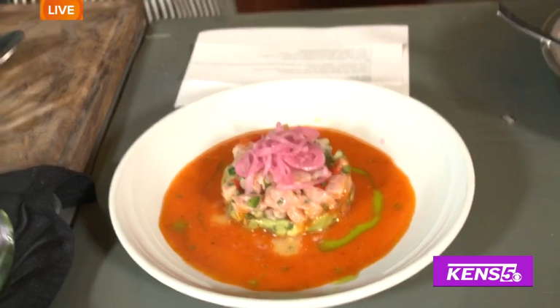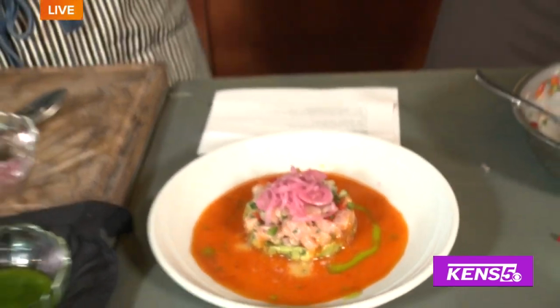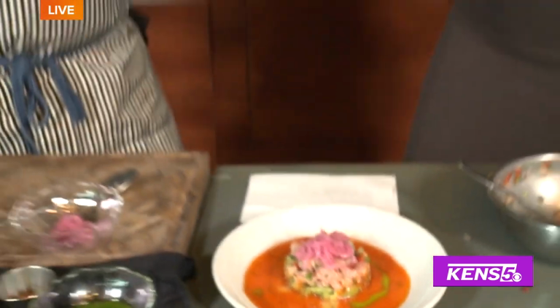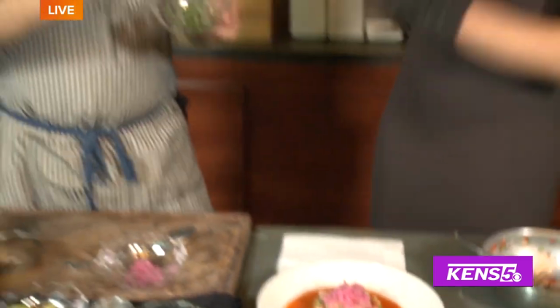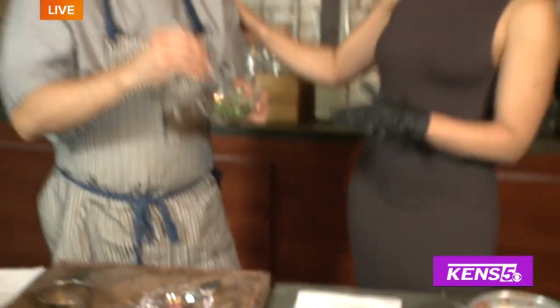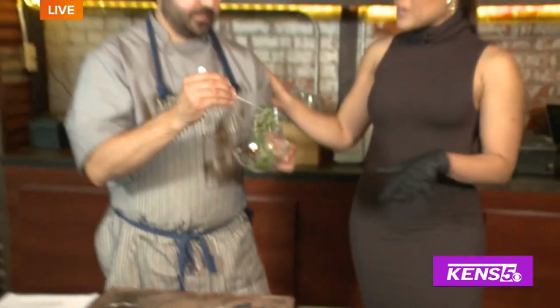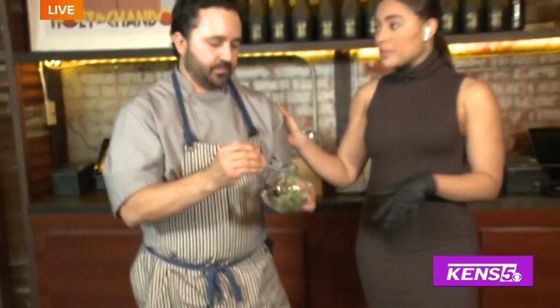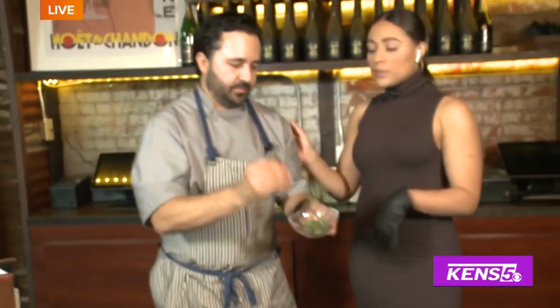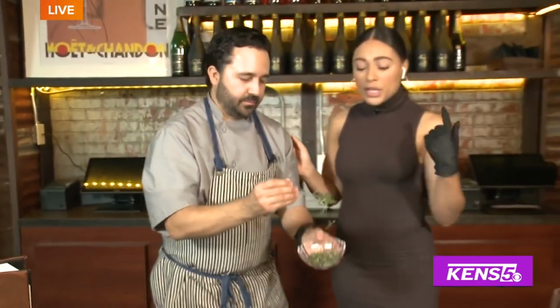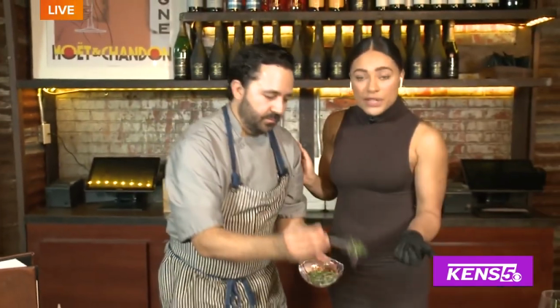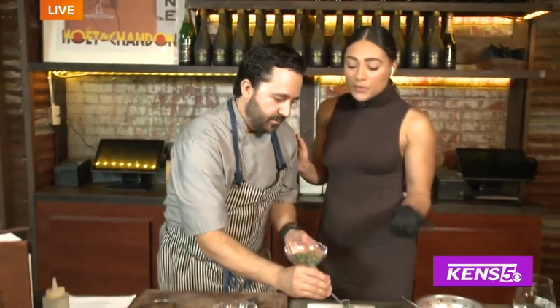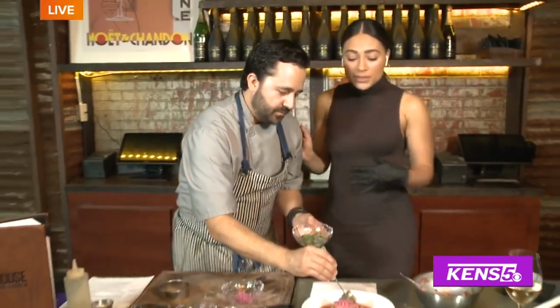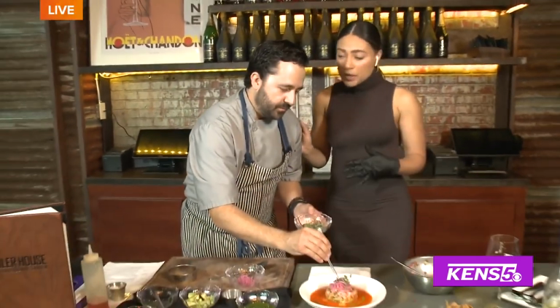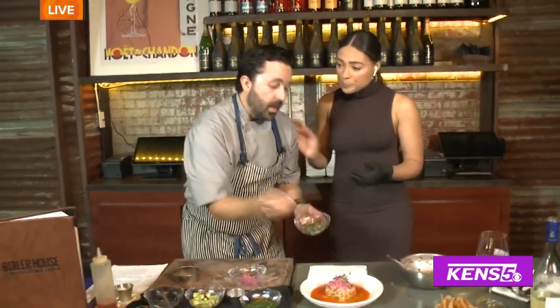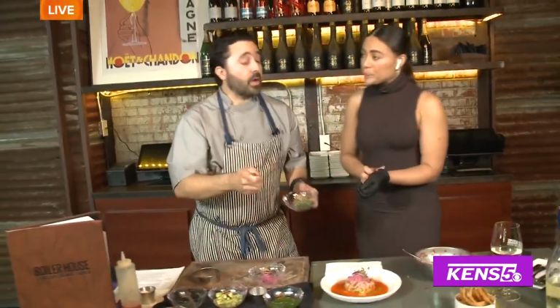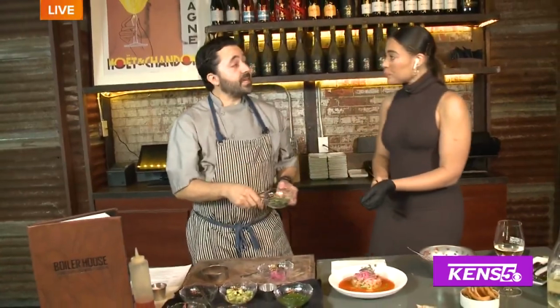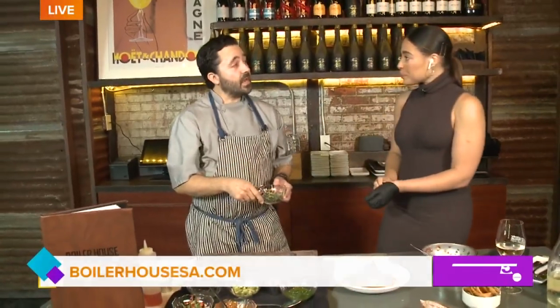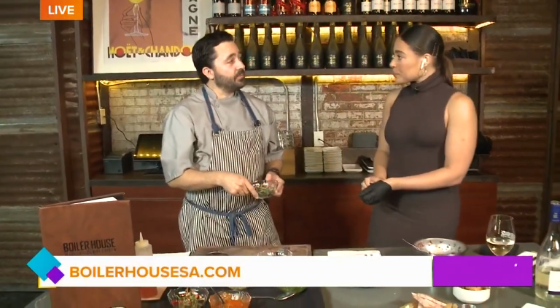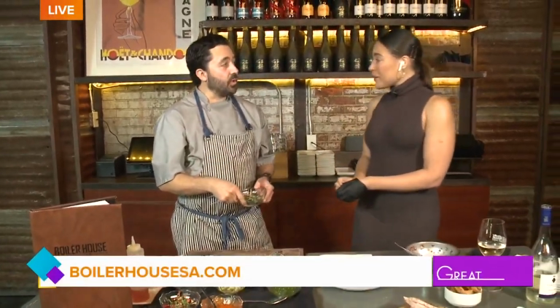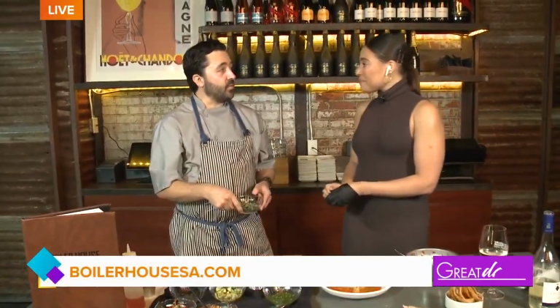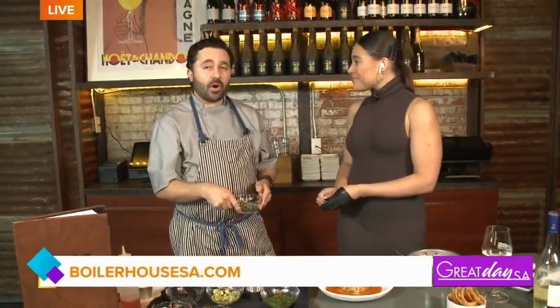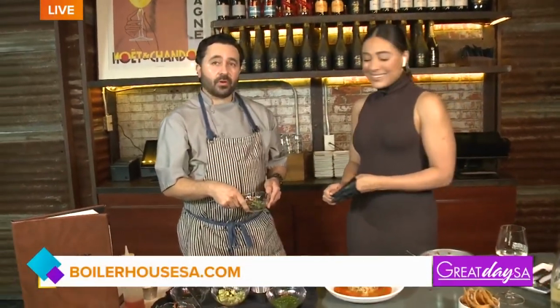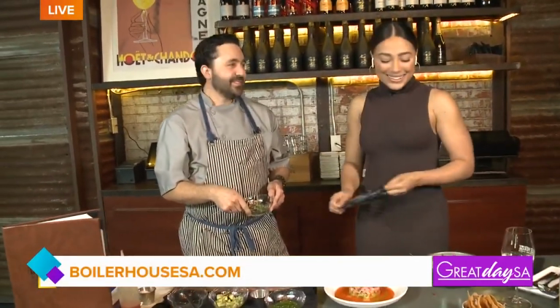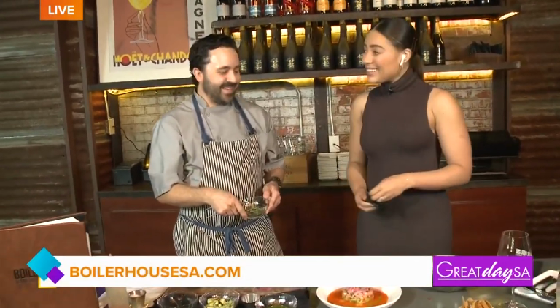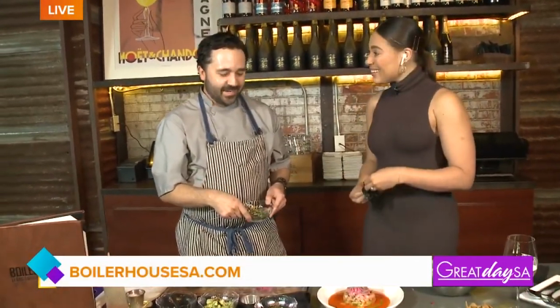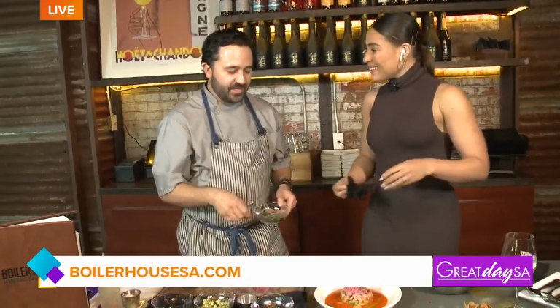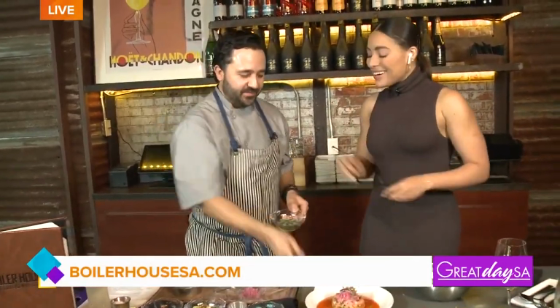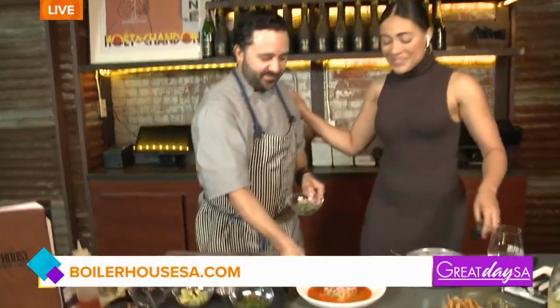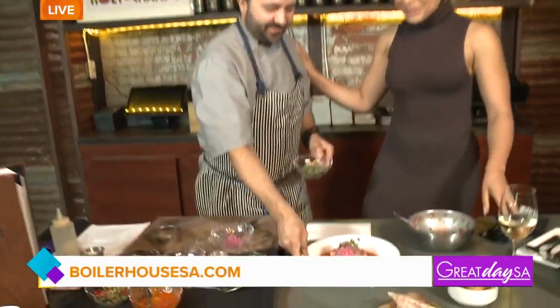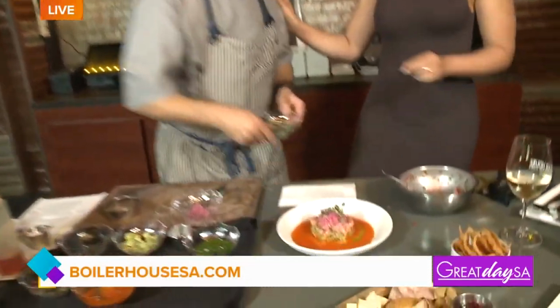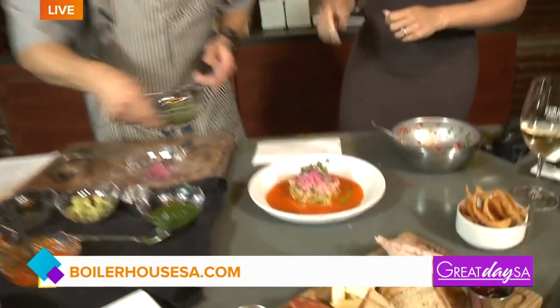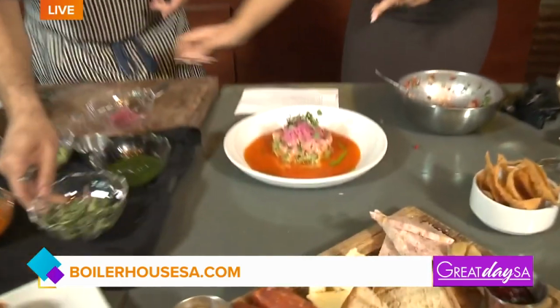If you want to make a reservation or stop in, visit borderhouse sa.com. We're located right in the heart of the Pearl. Chef, thank you so much for being on our show today.